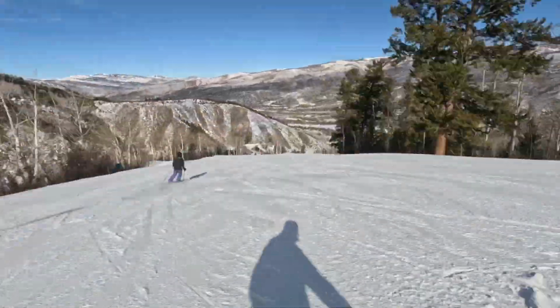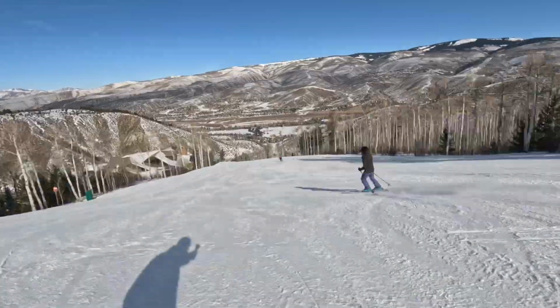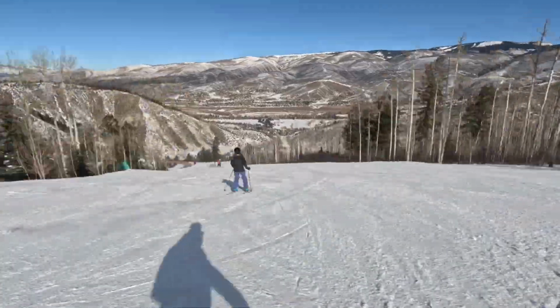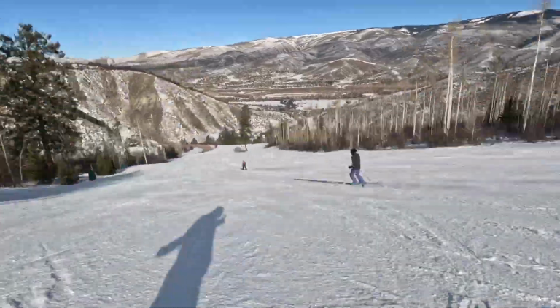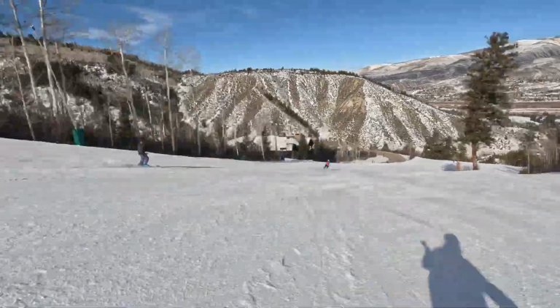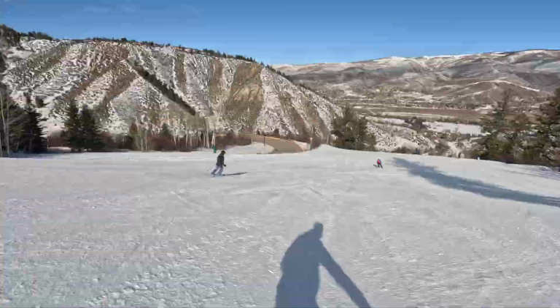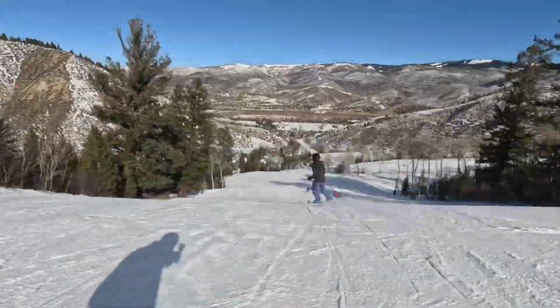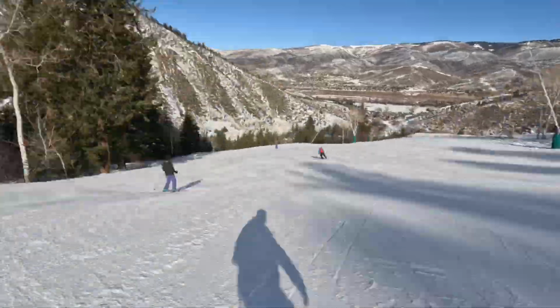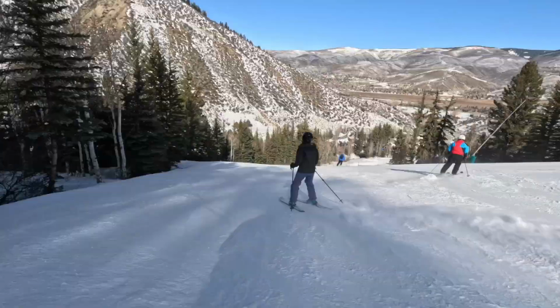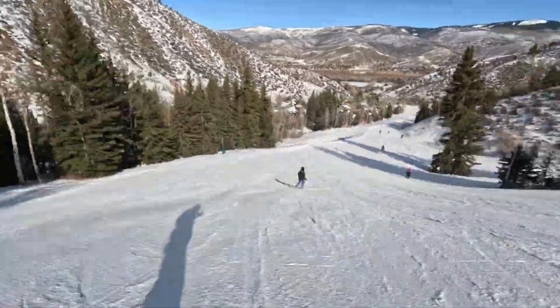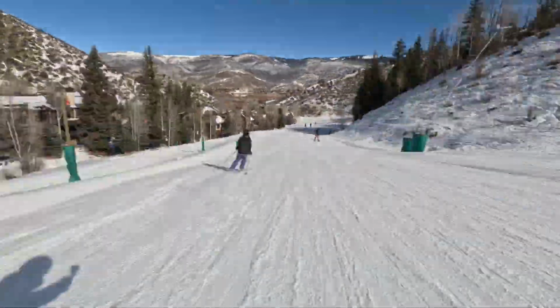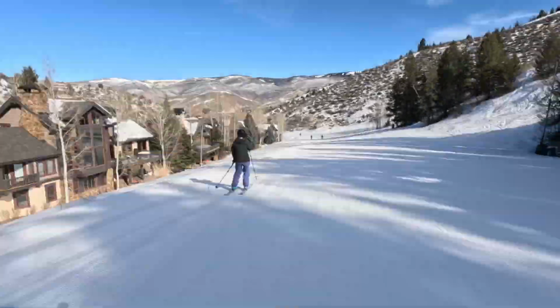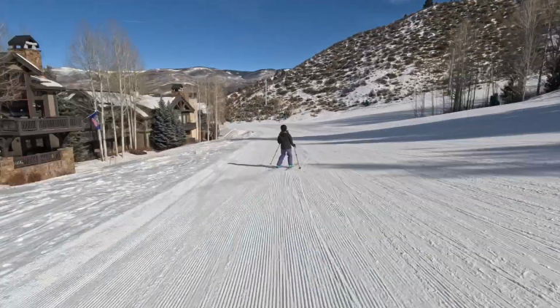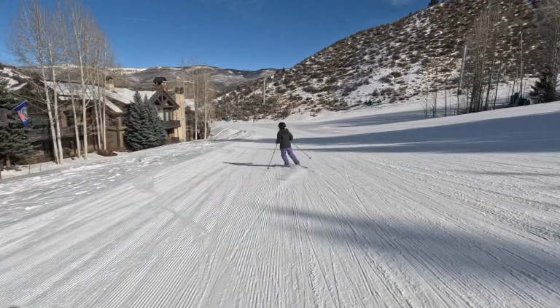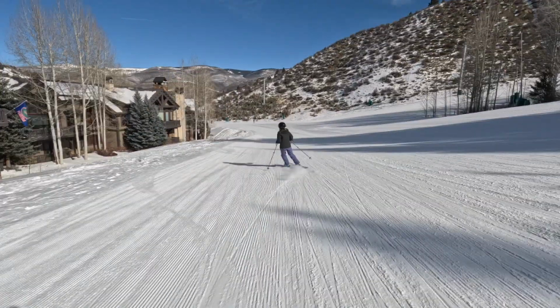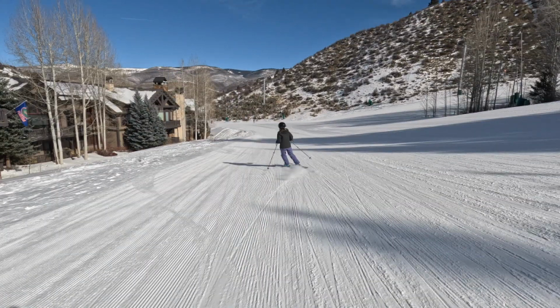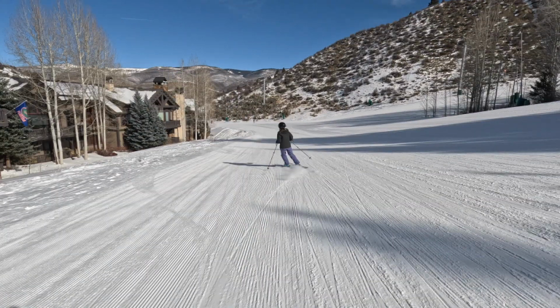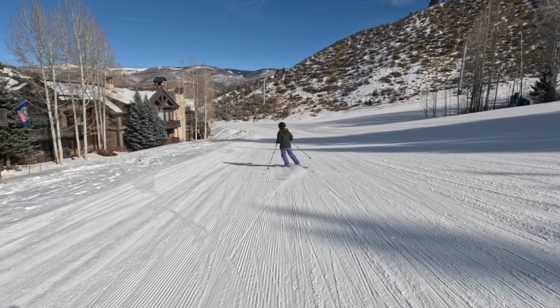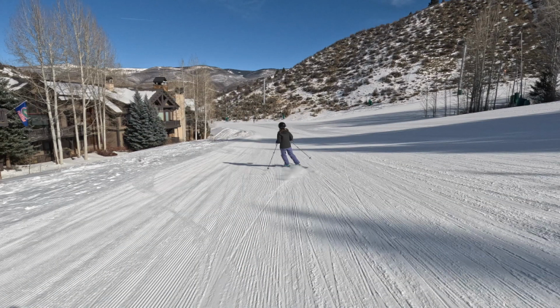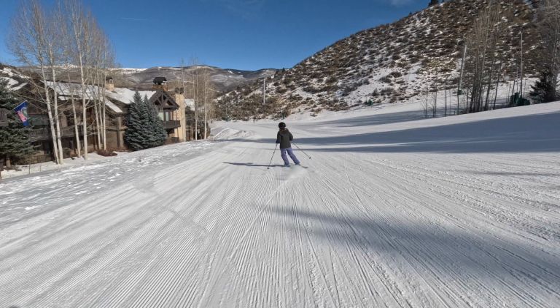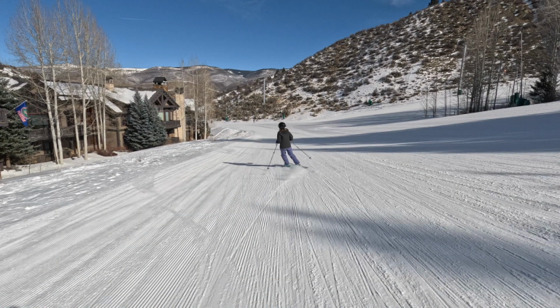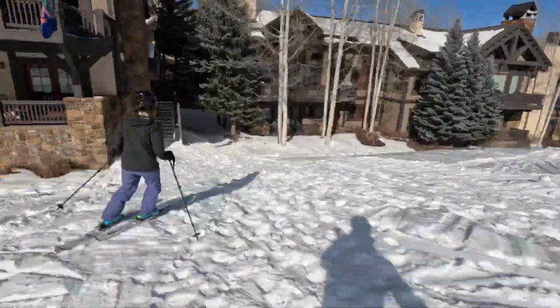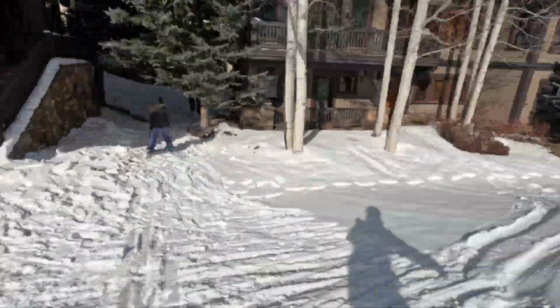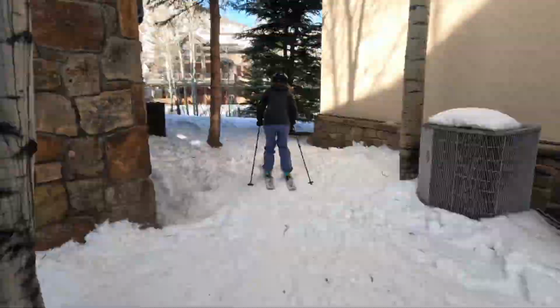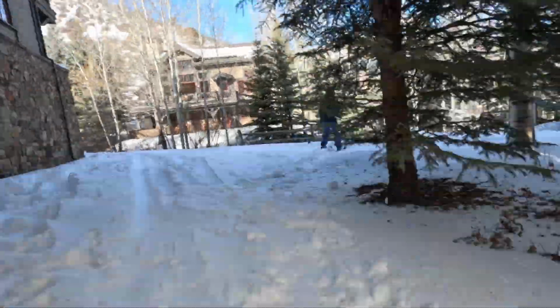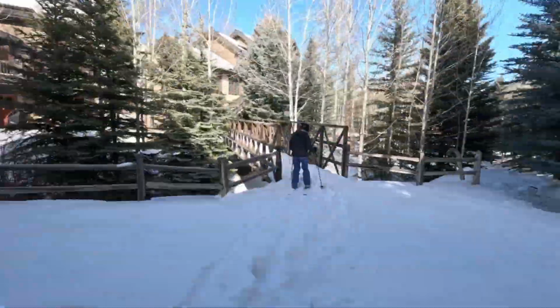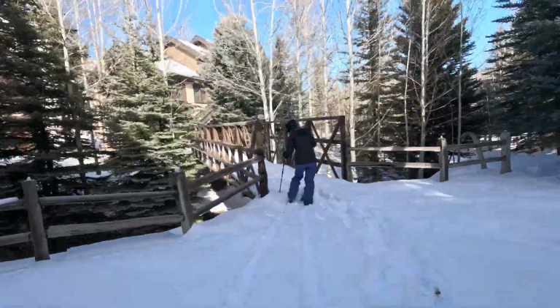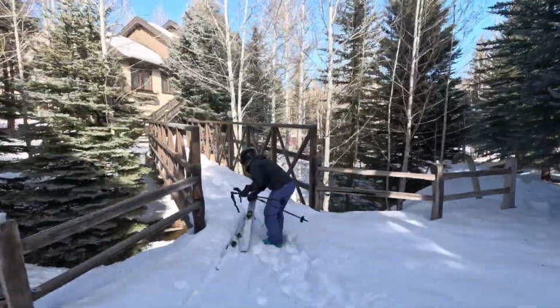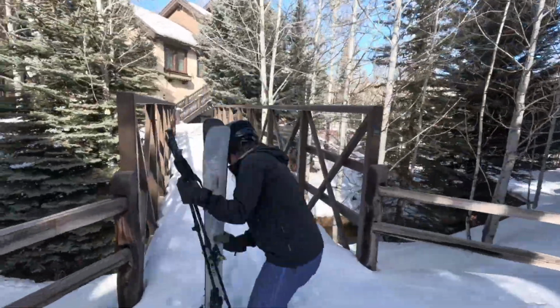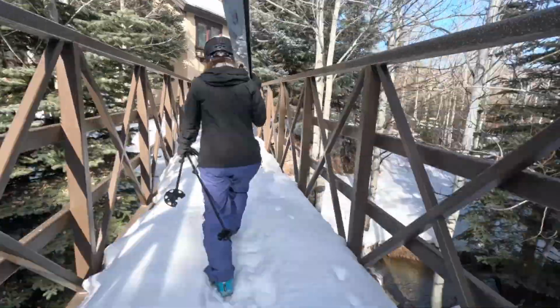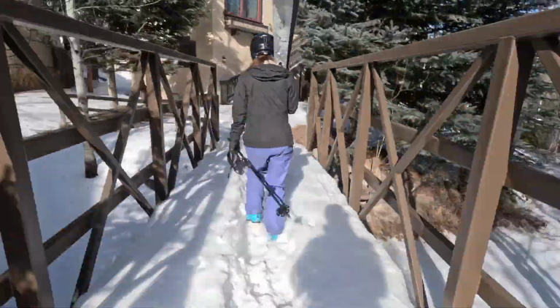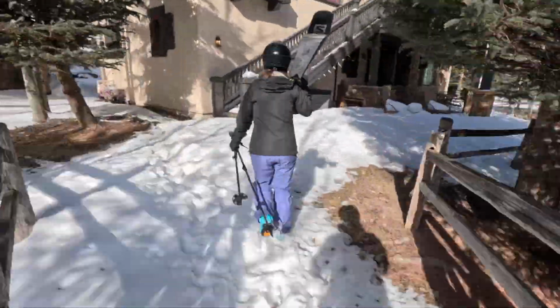The video will pause in a second where you can see a flag hanging off the homes on the left. This is where you cut in. Follow the tracks between the houses and under the trees. You'll come to a bridge where you can either ski across or walk across.